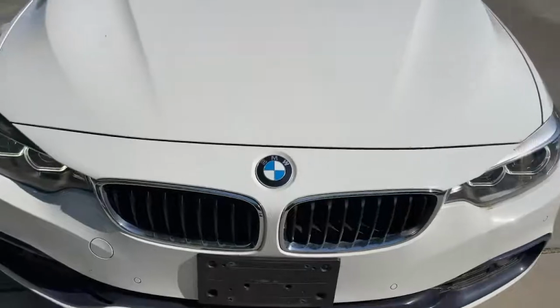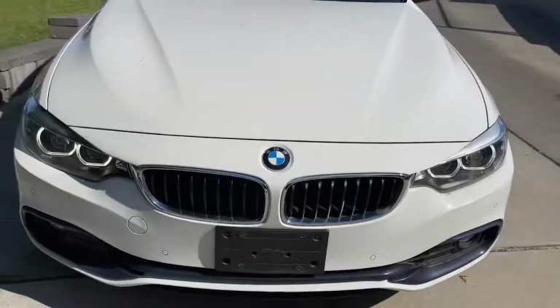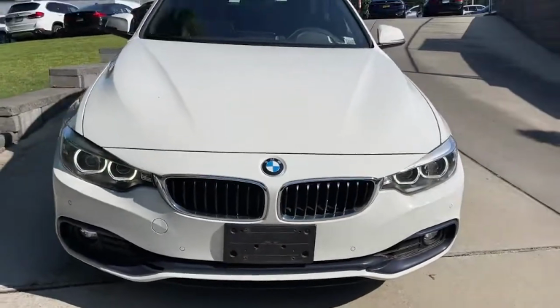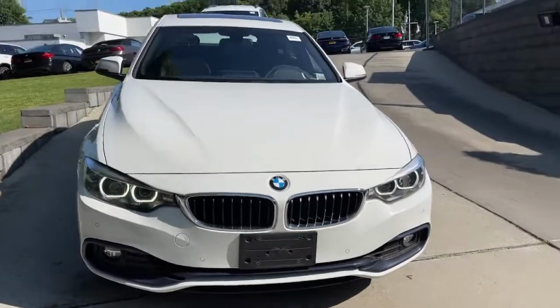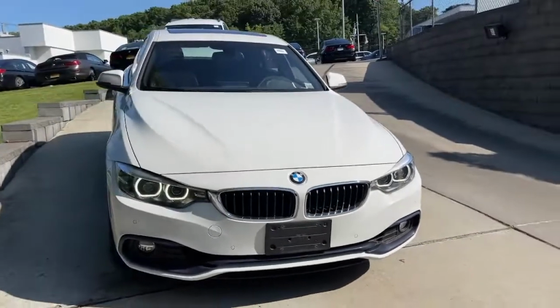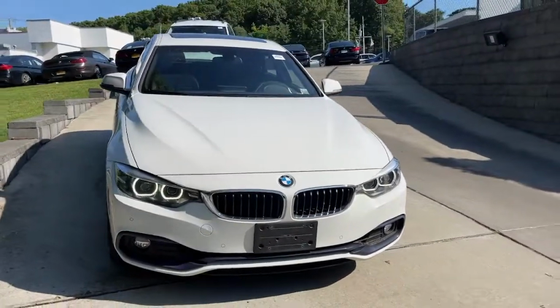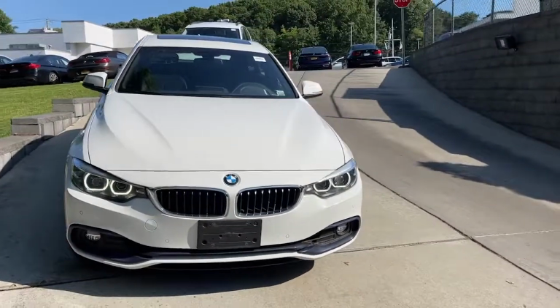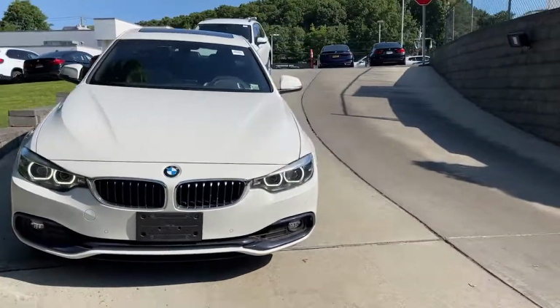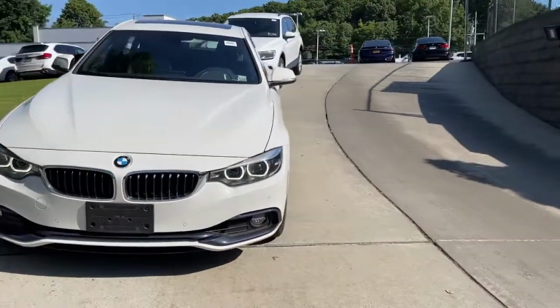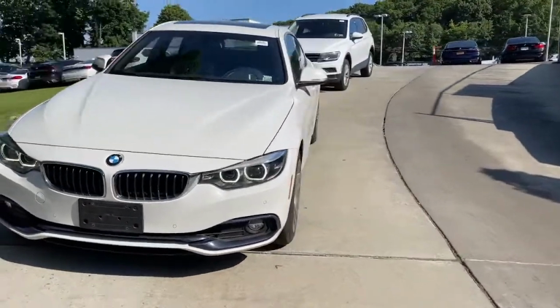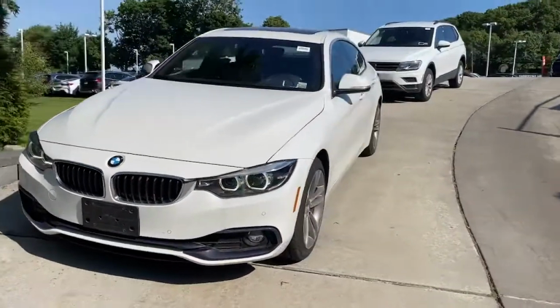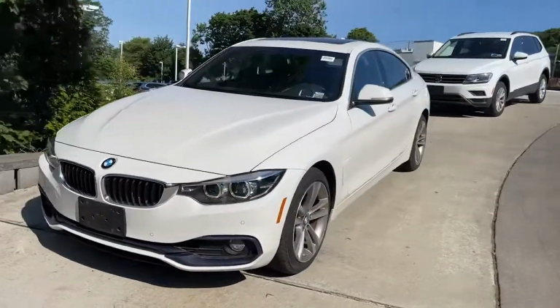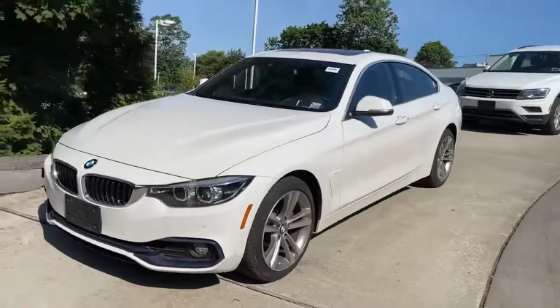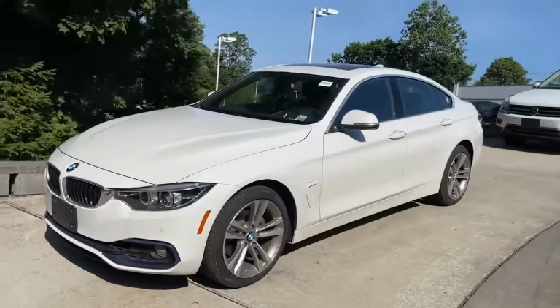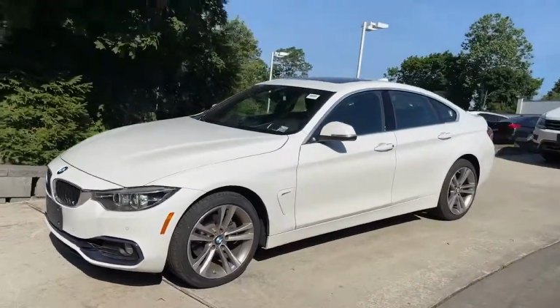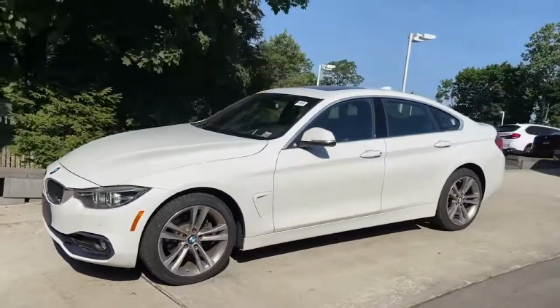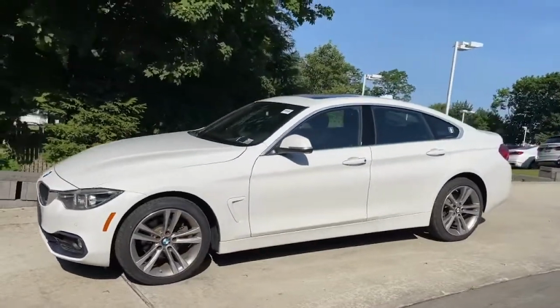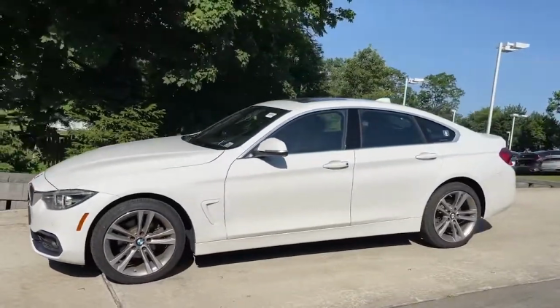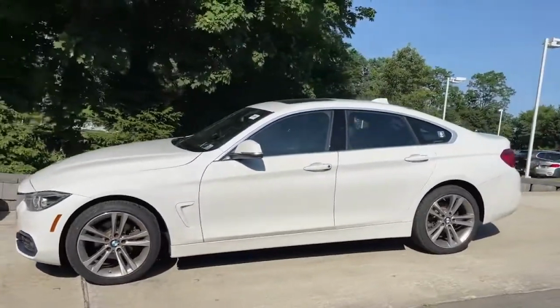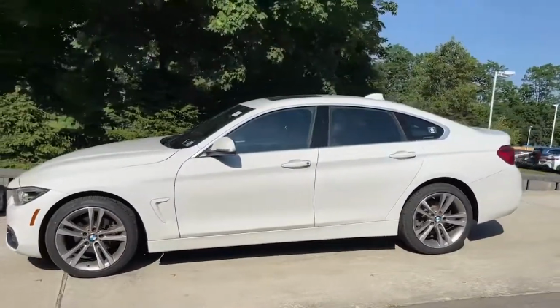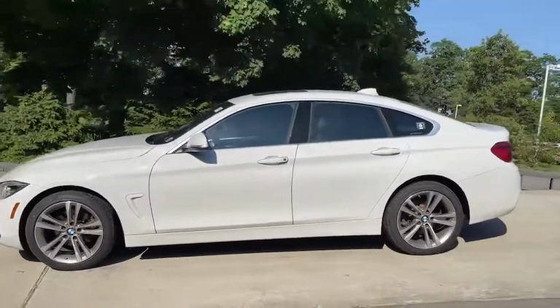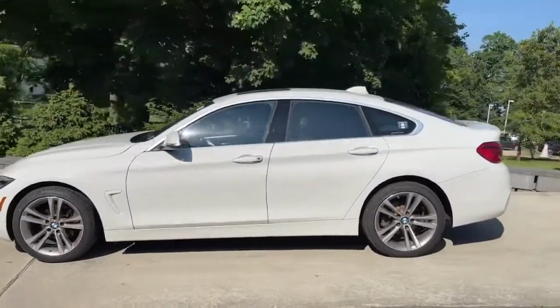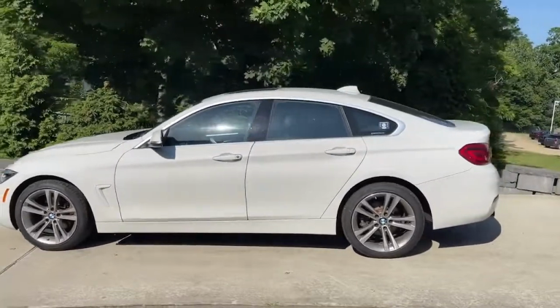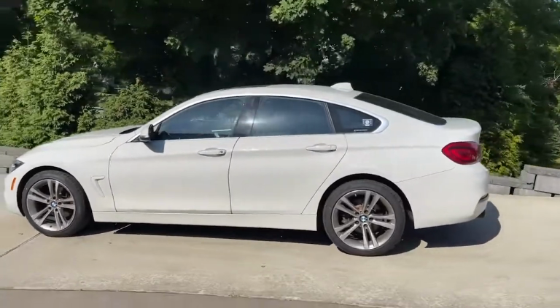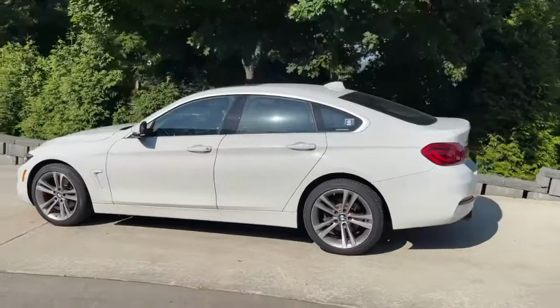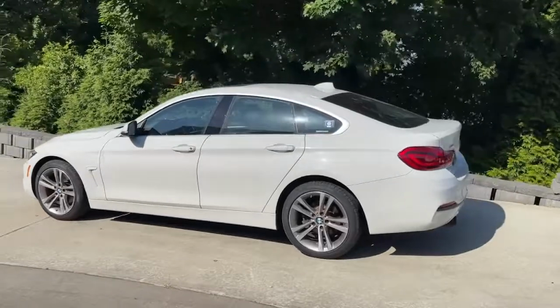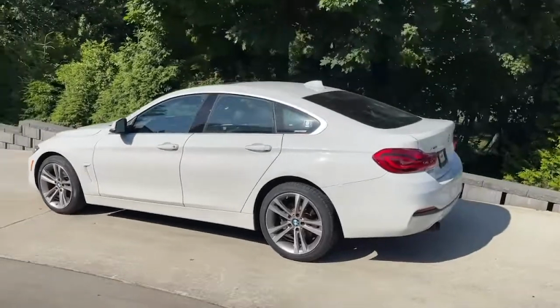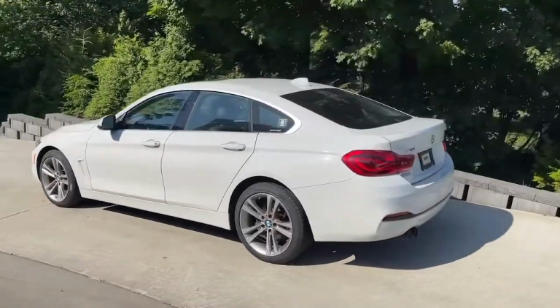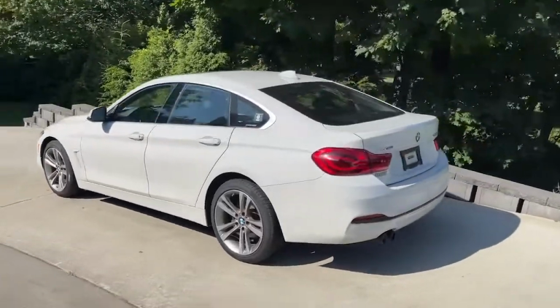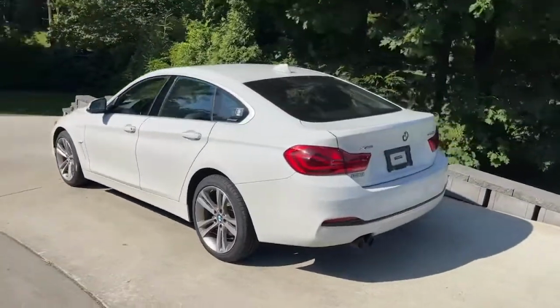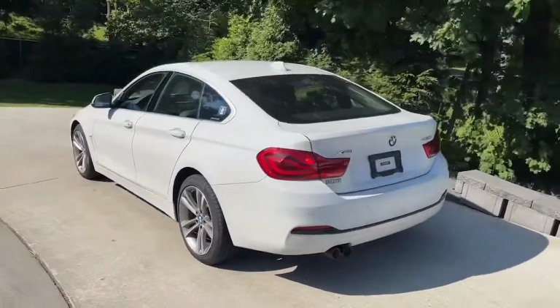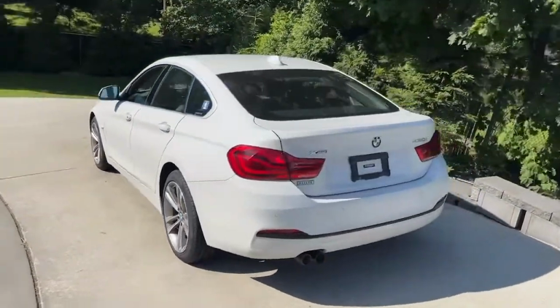You're gonna love the 2019 BMW 4 Series. This vehicle is an outstanding buy with fewer than 50,000 miles on the odometer. This vehicle delivers the best of sporty styling and modern efficiency.